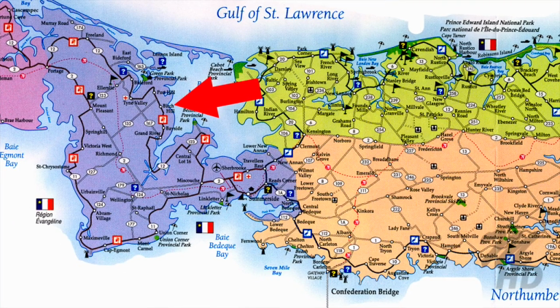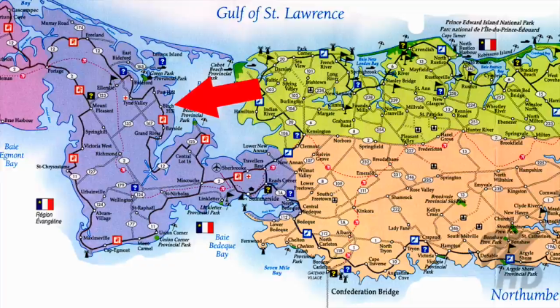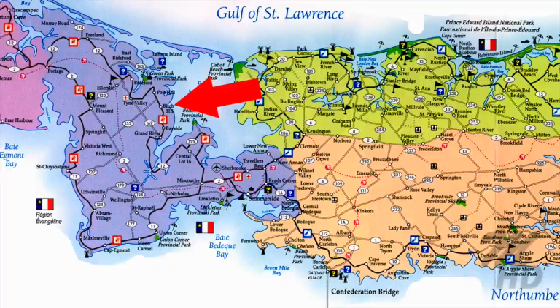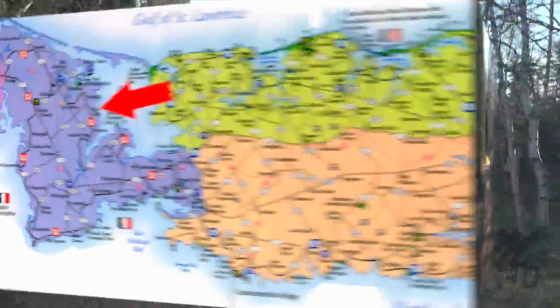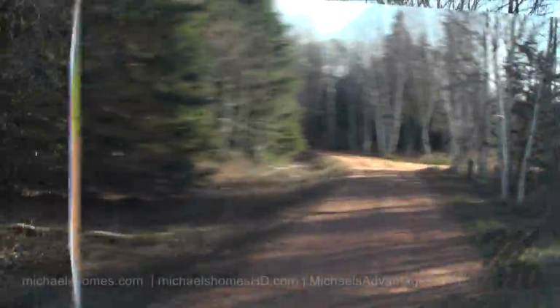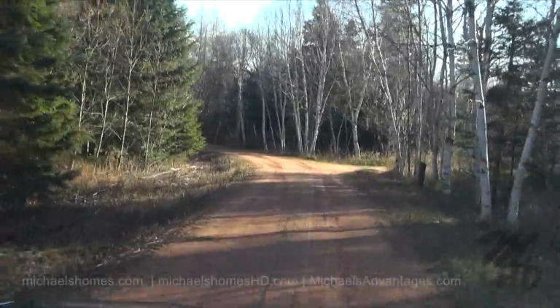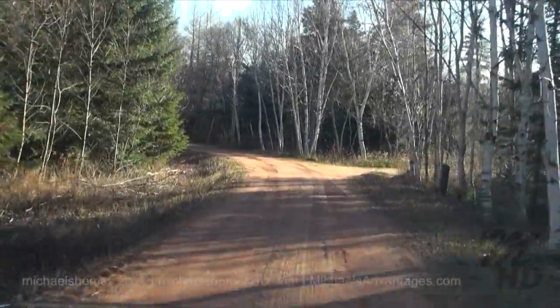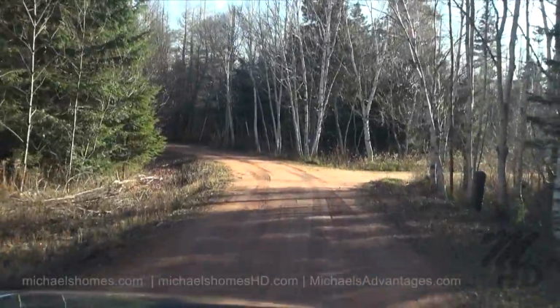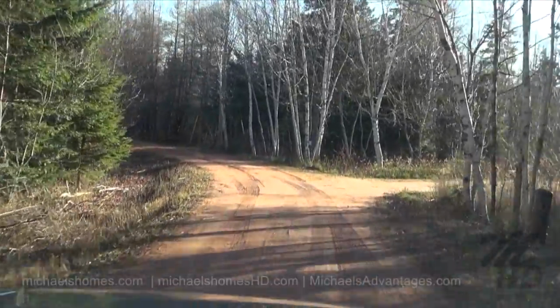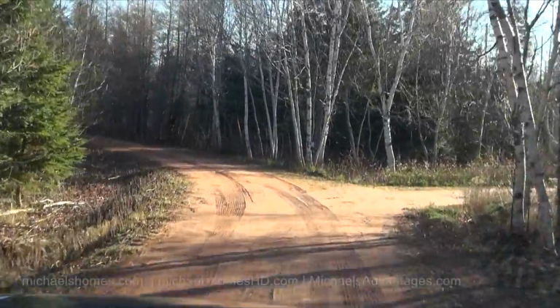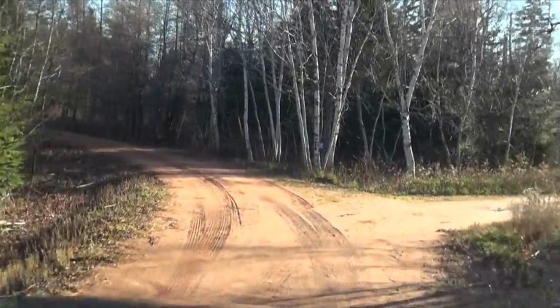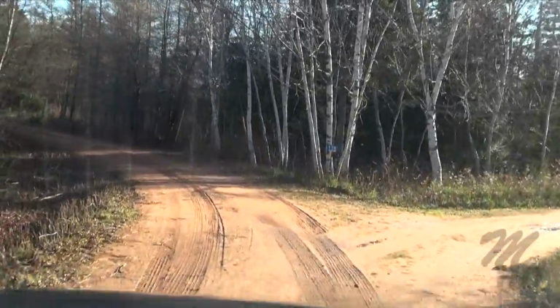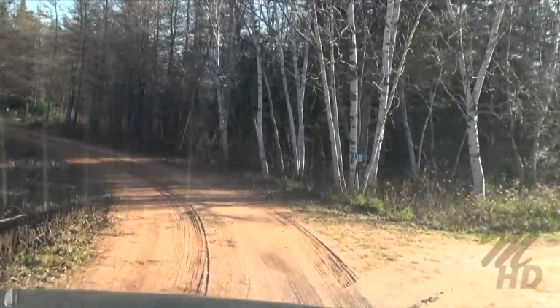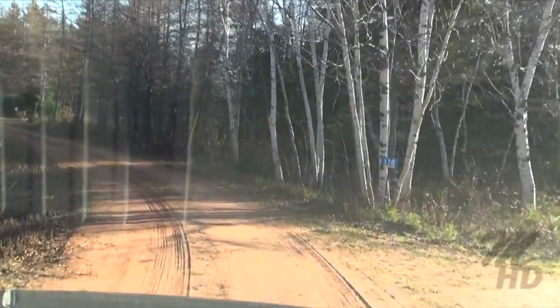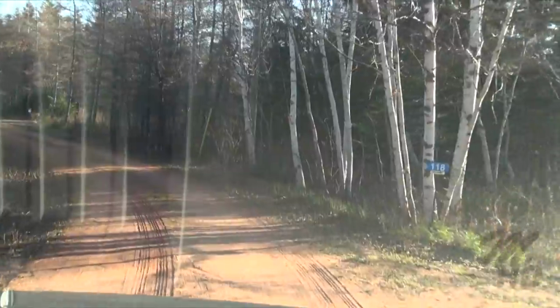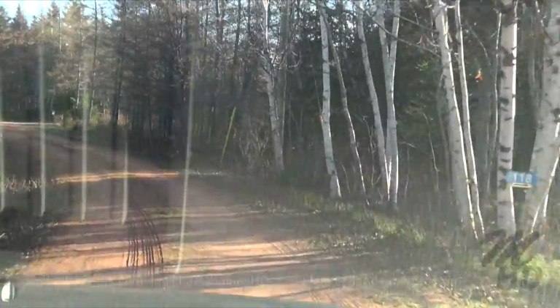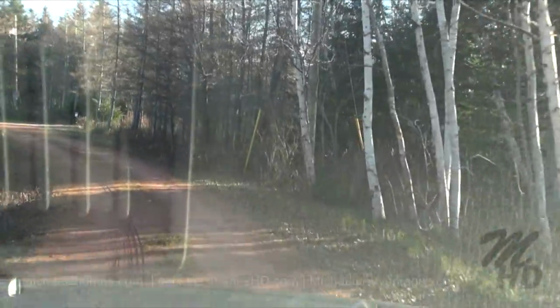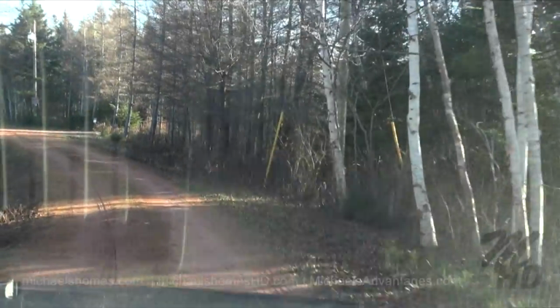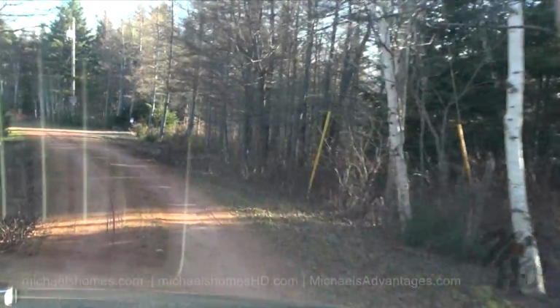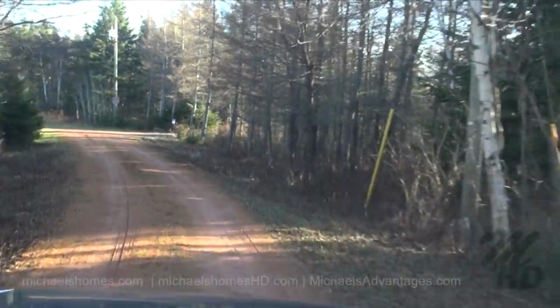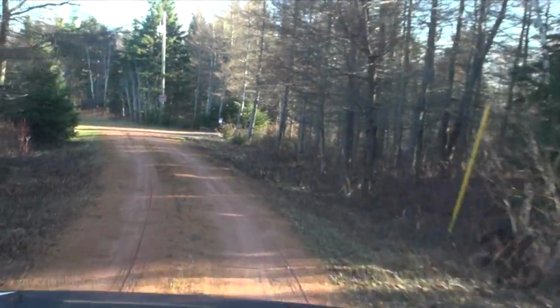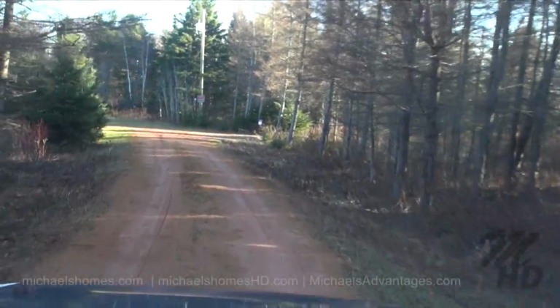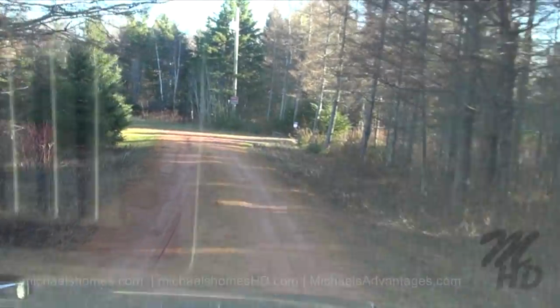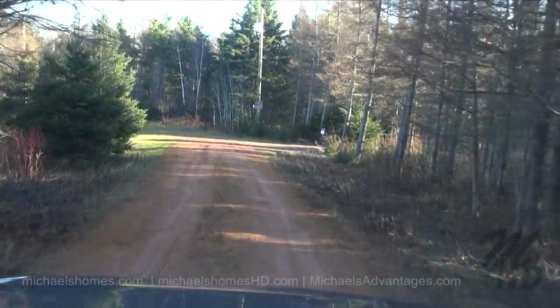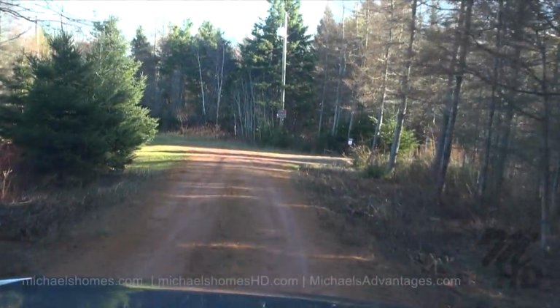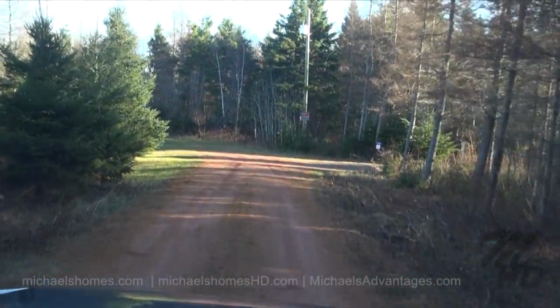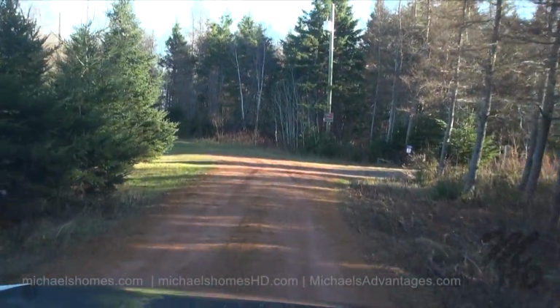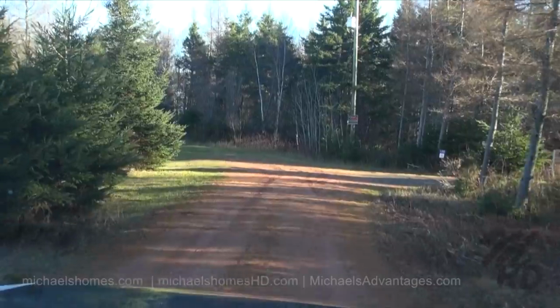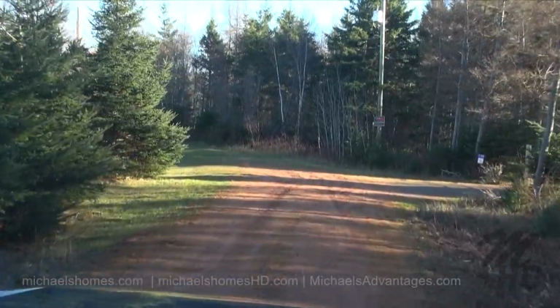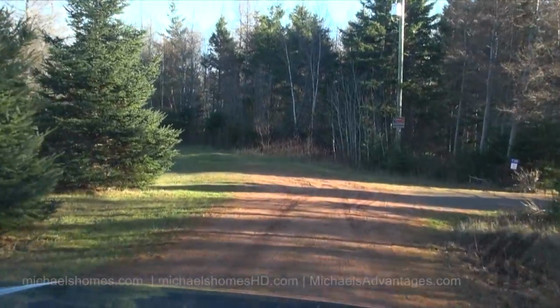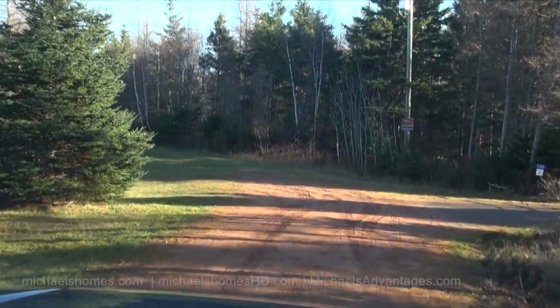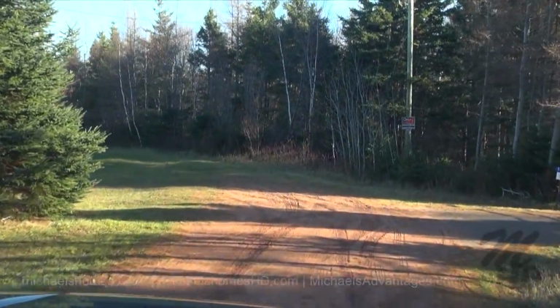There's a cottage in the trees here where the 118 sign is — it's a newer cottage. There's another new one right beside it at 130. So the subdivision is developing along quickly here in the last few years.